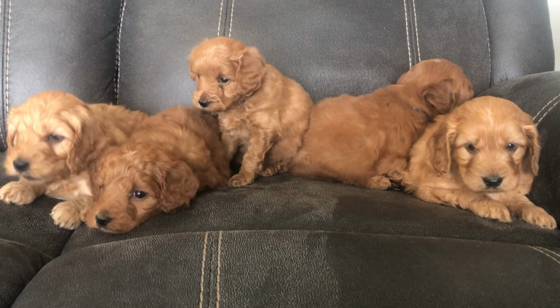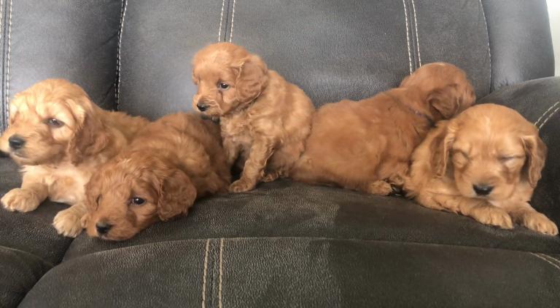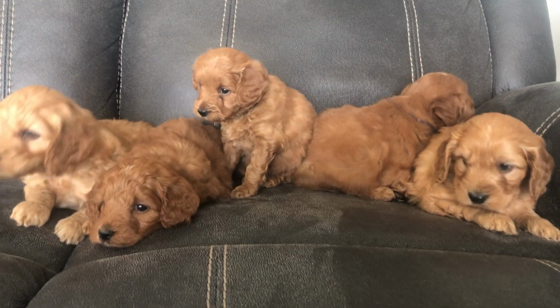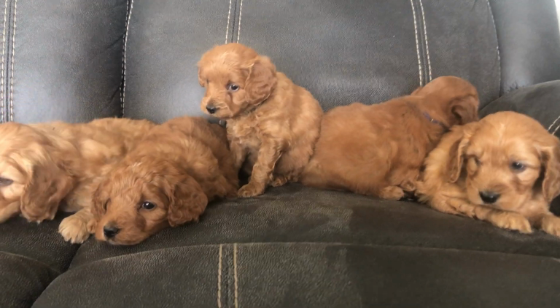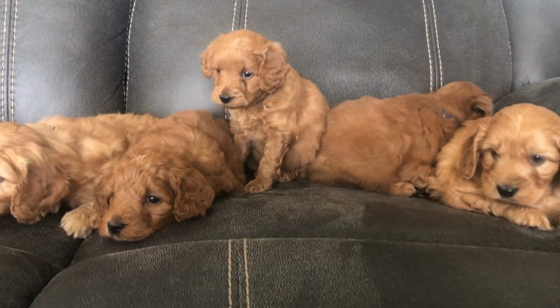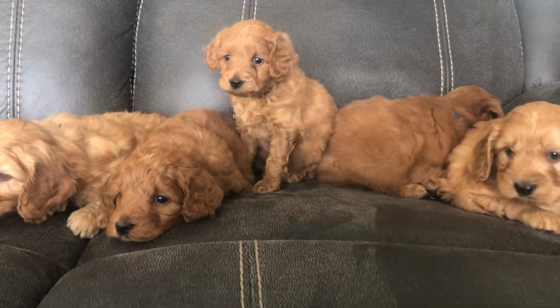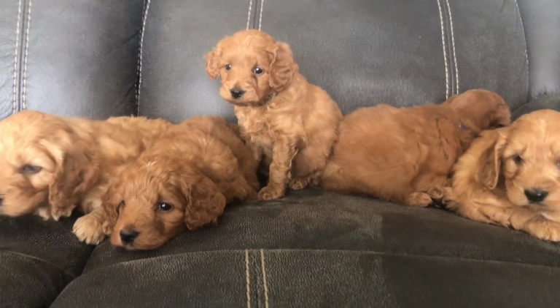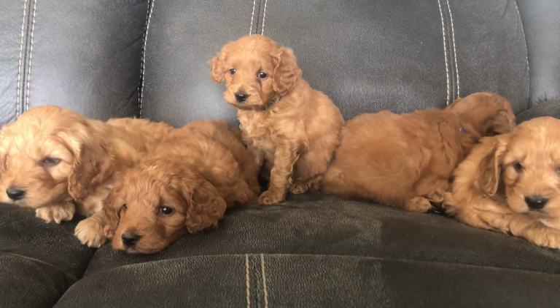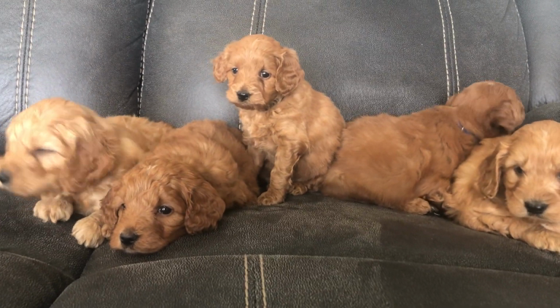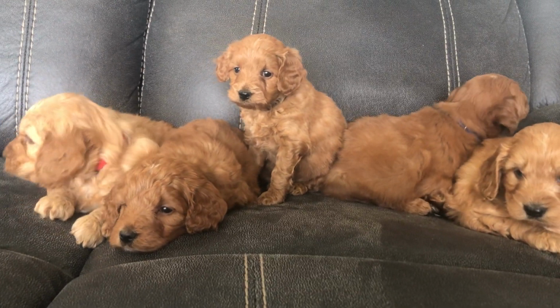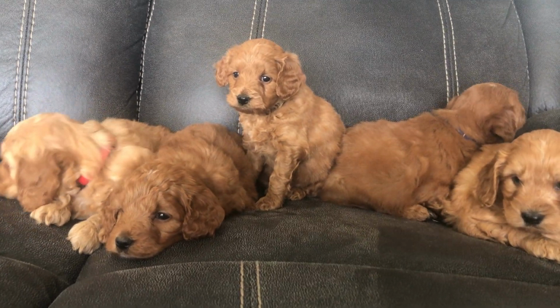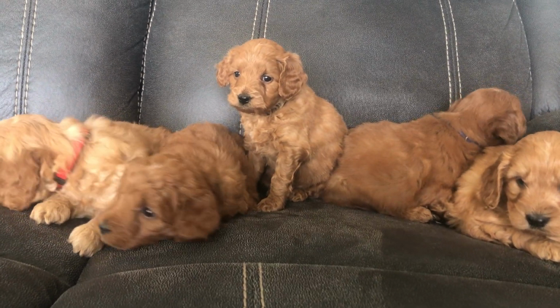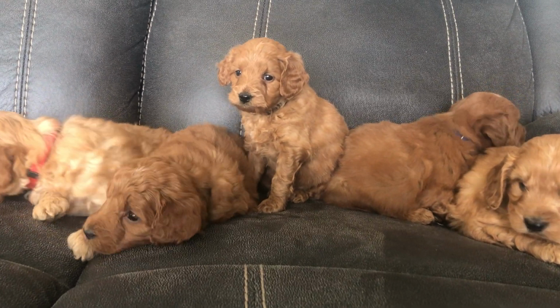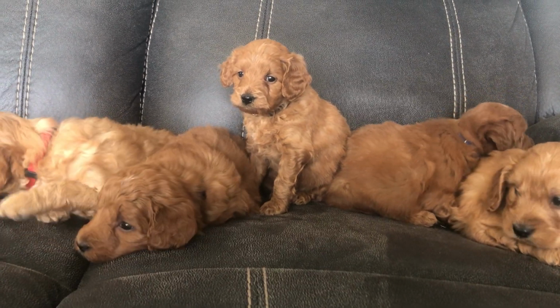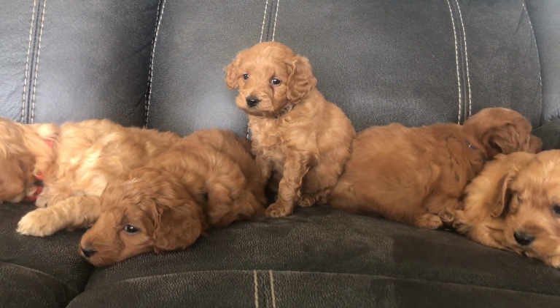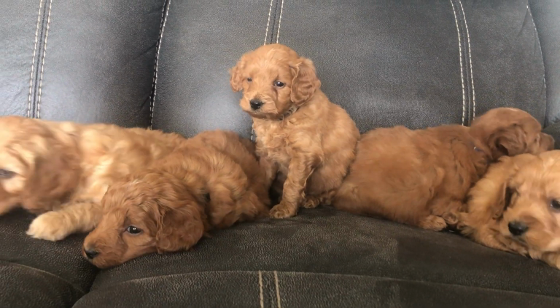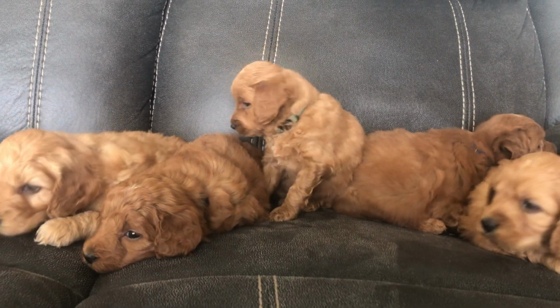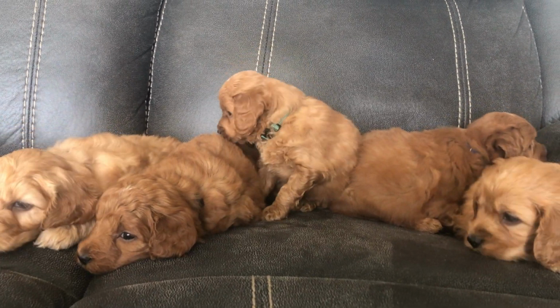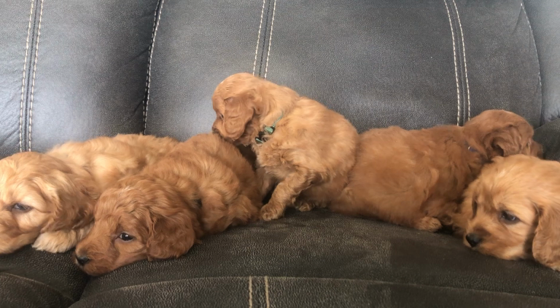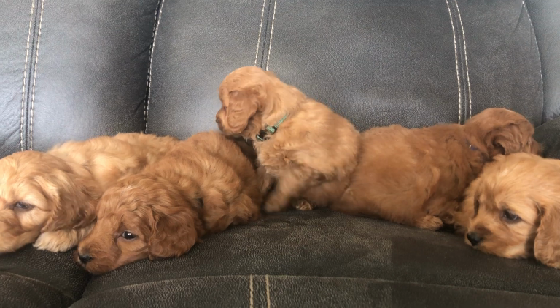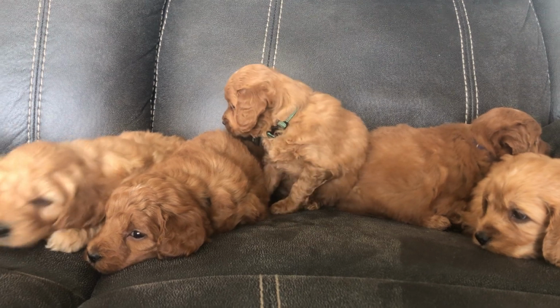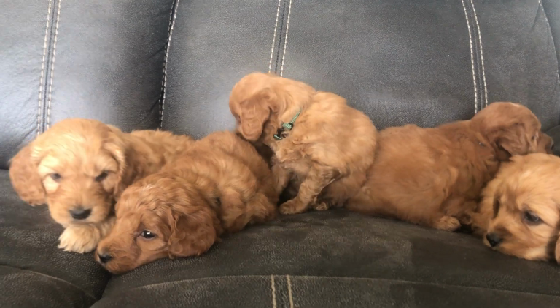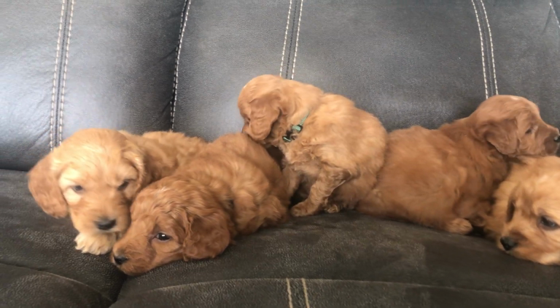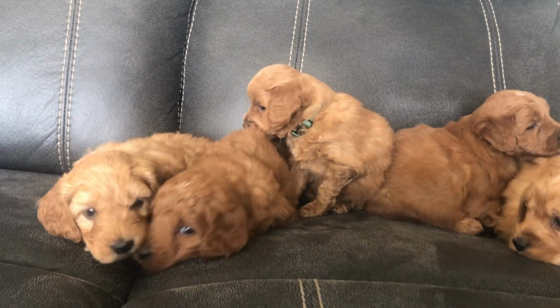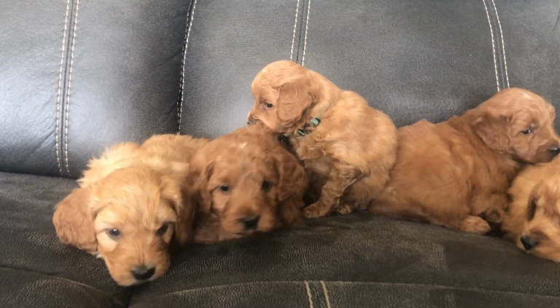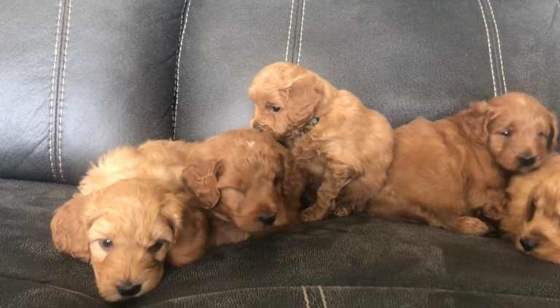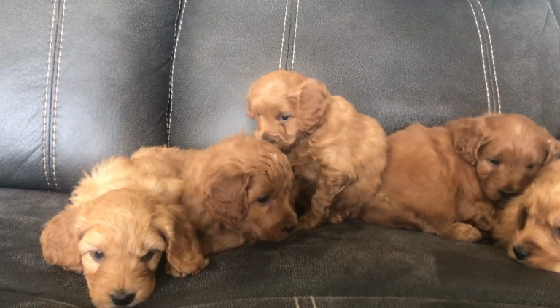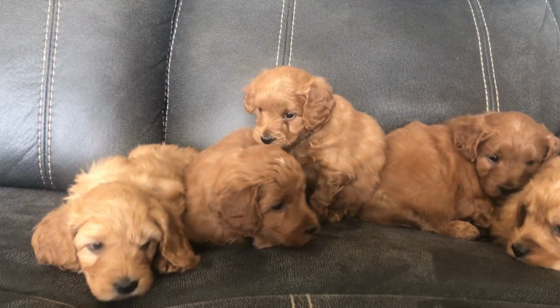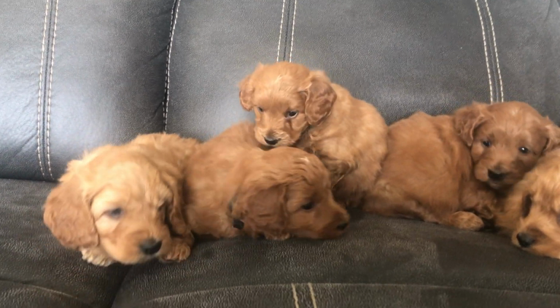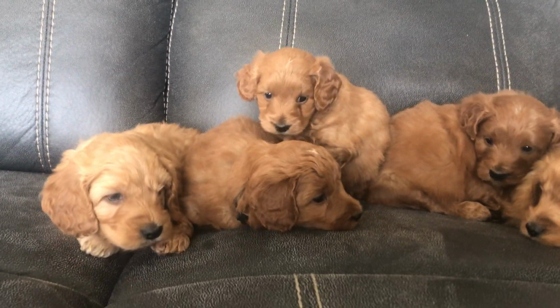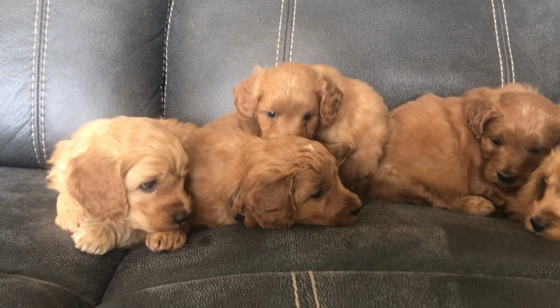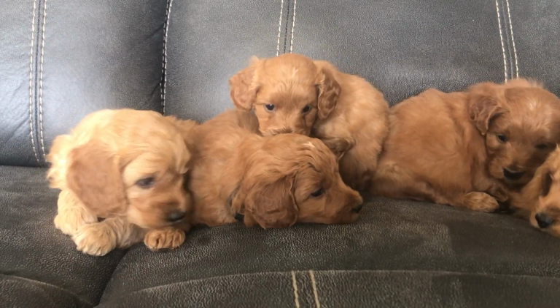Okay everybody, this is Miley's Litter. They are five weeks old. They are getting gorgeous coats and super cute personalities.